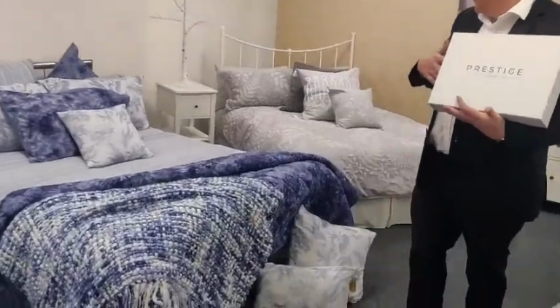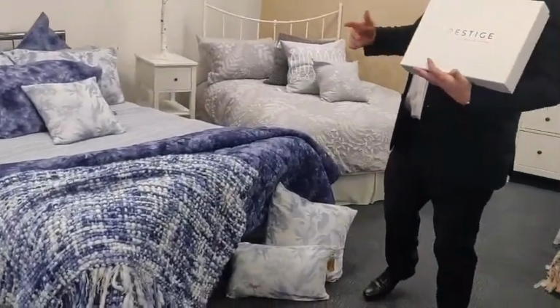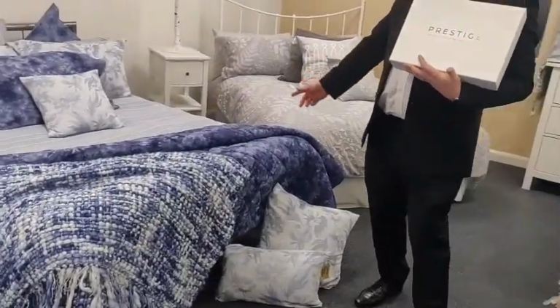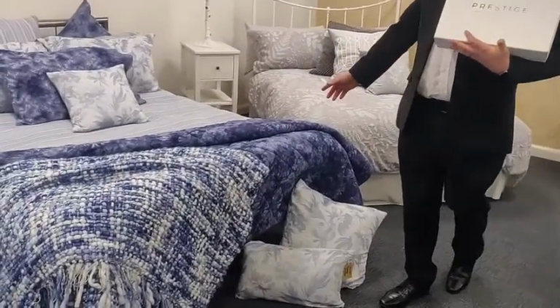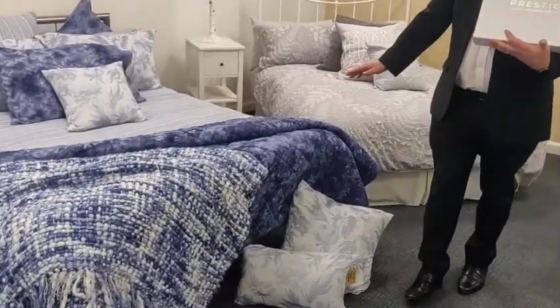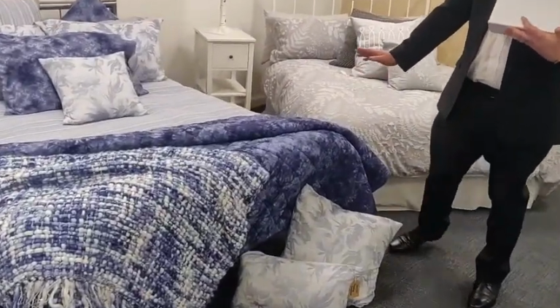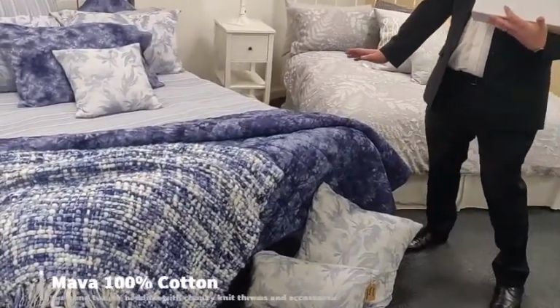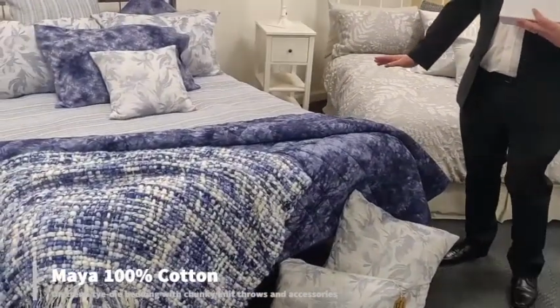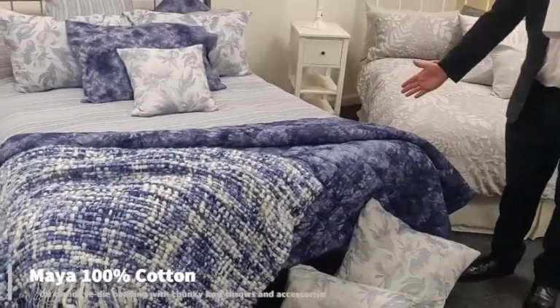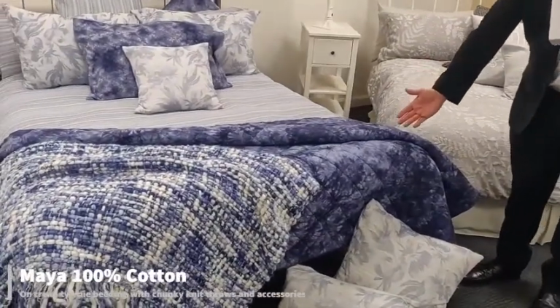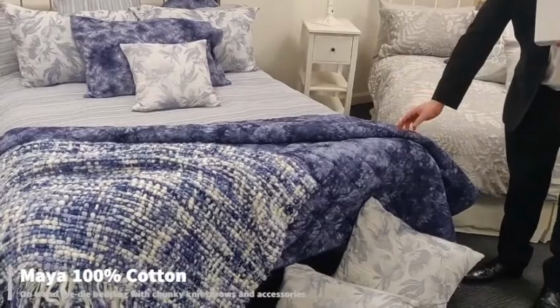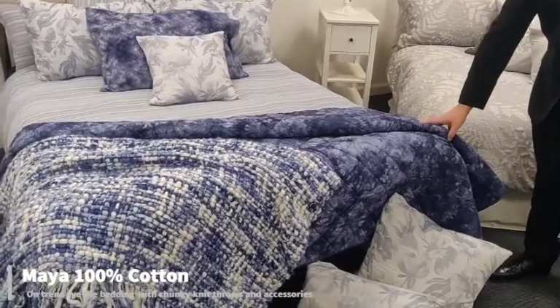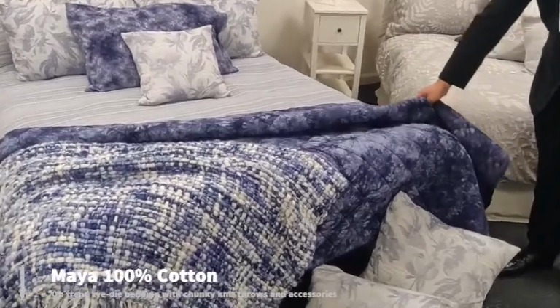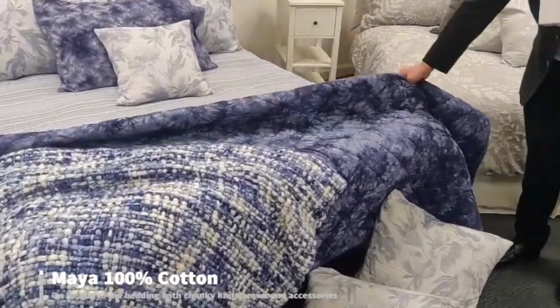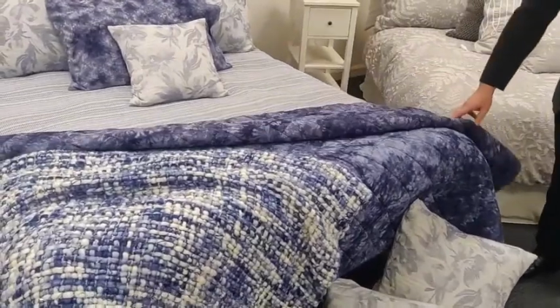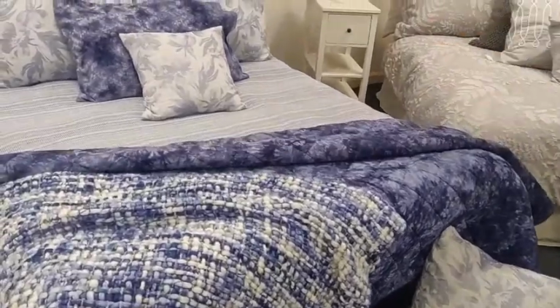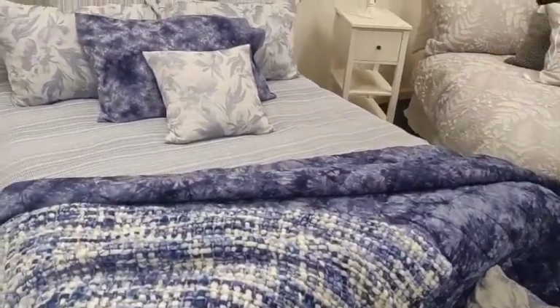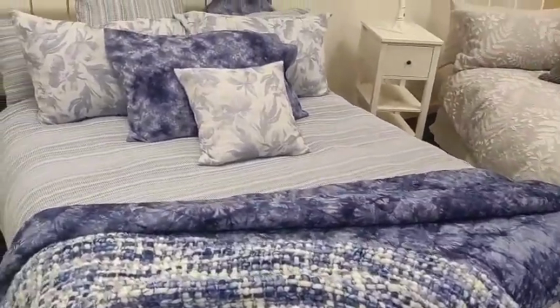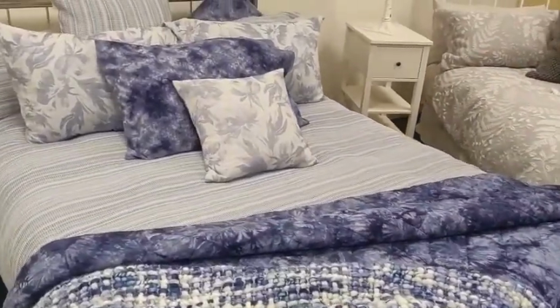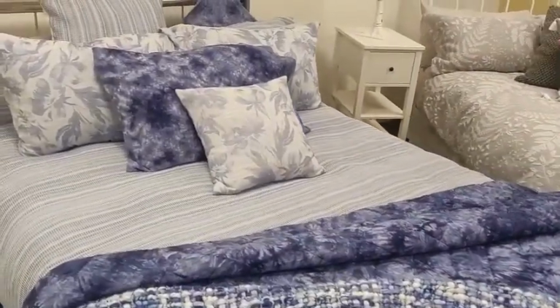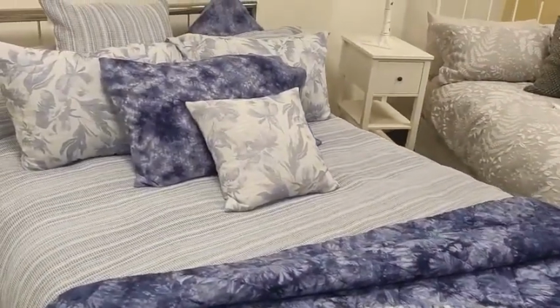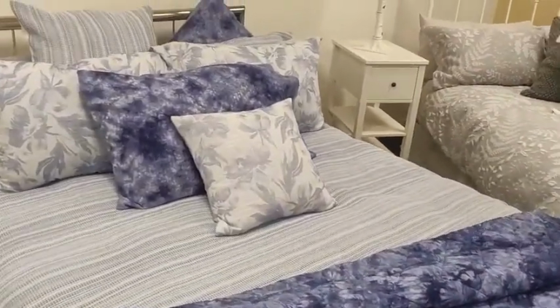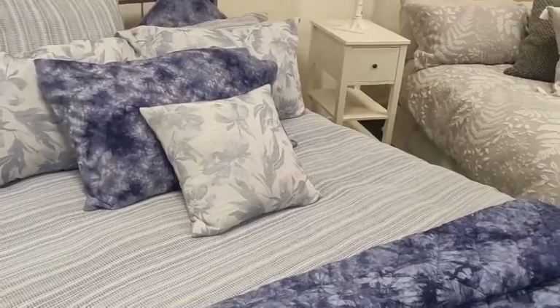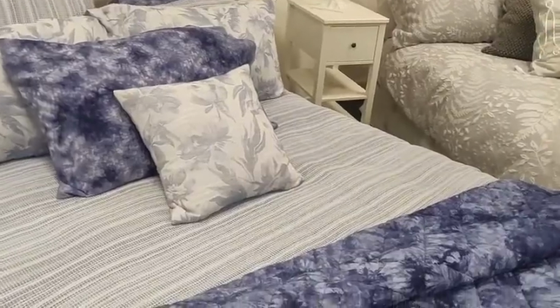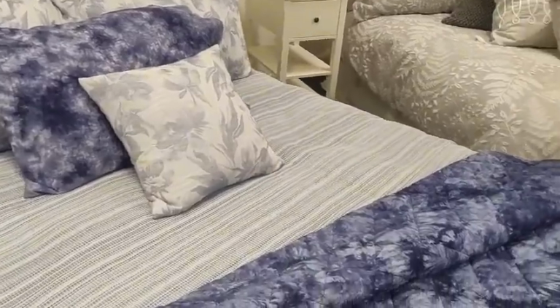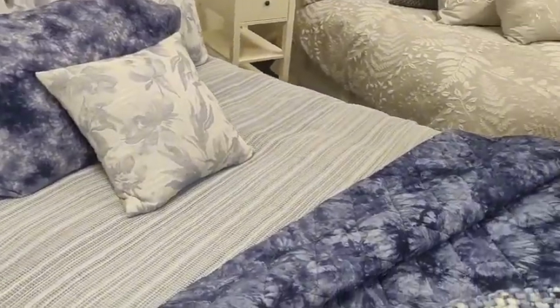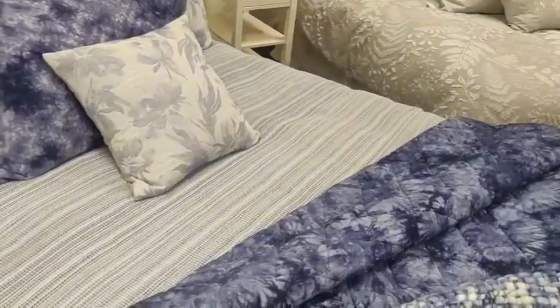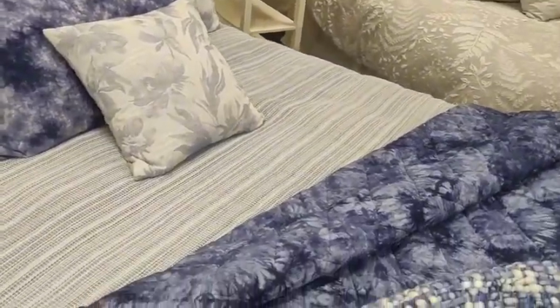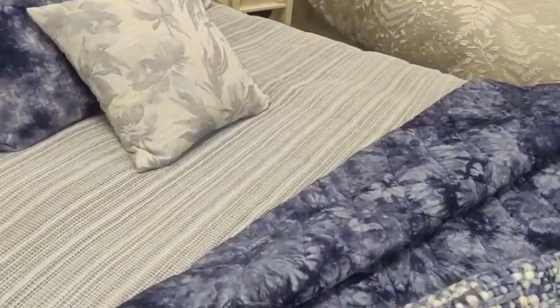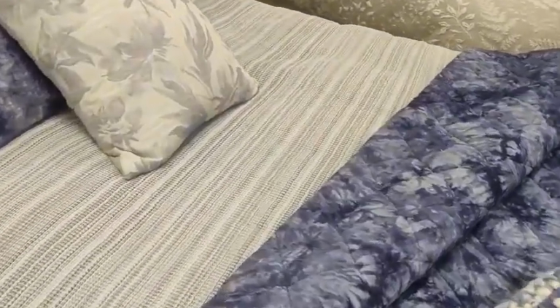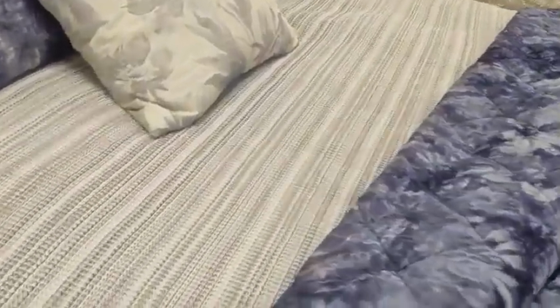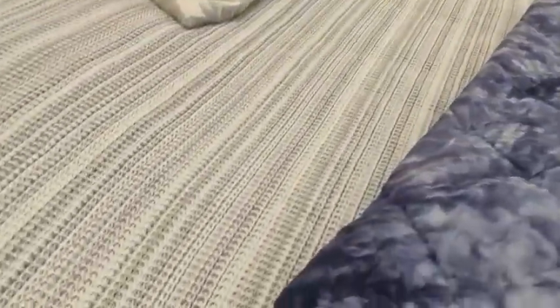The next design here is Mia. This again is 100 percent cotton with a tie-dye on-trend bedspread, matching cushions and boudoirs. This really does deliver the look that most customers are now looking for.